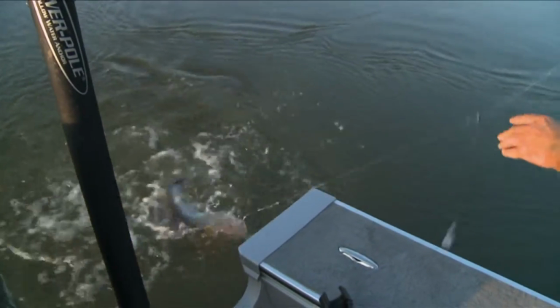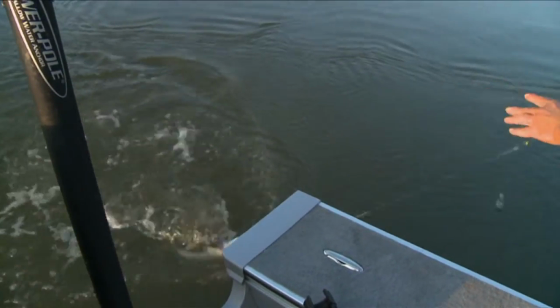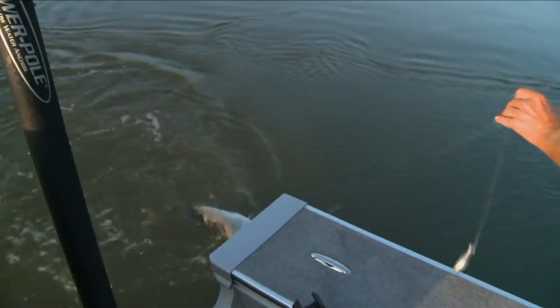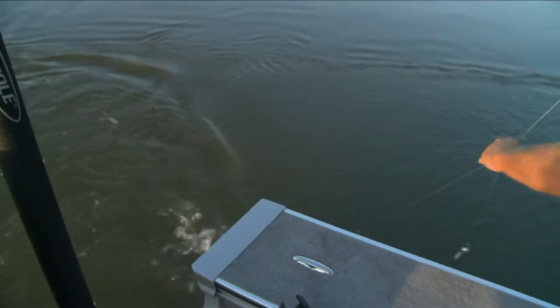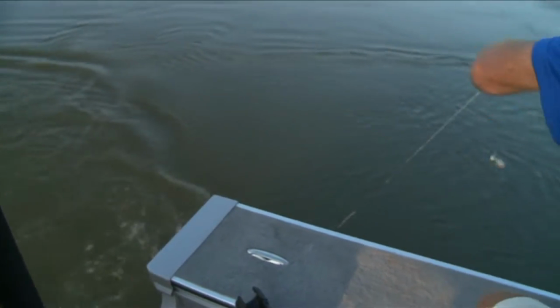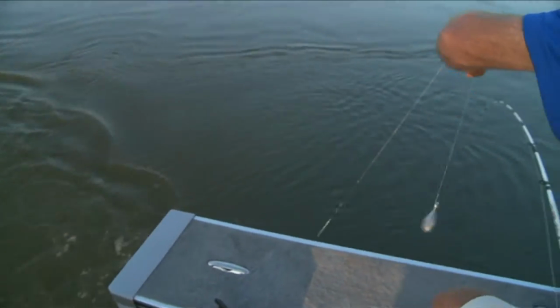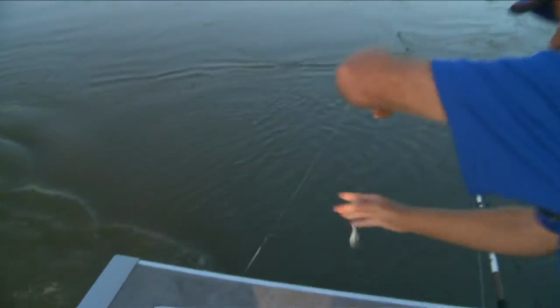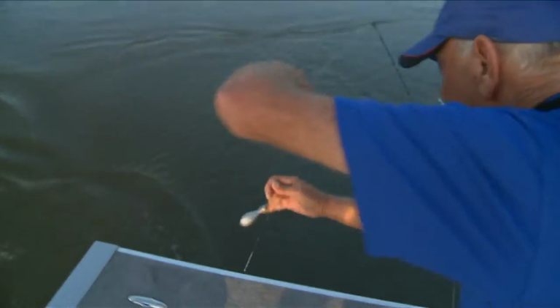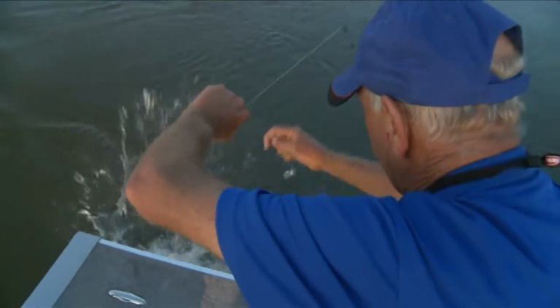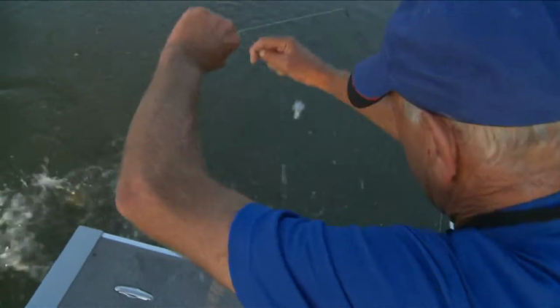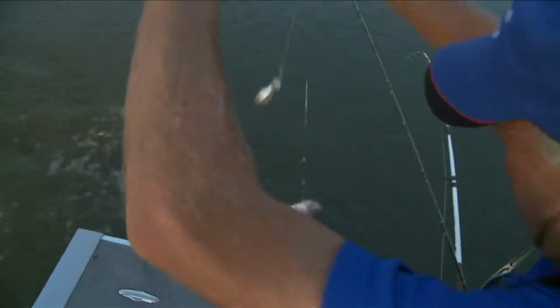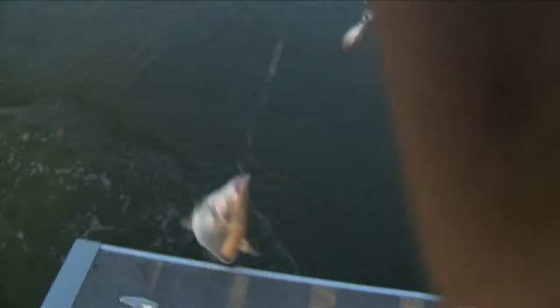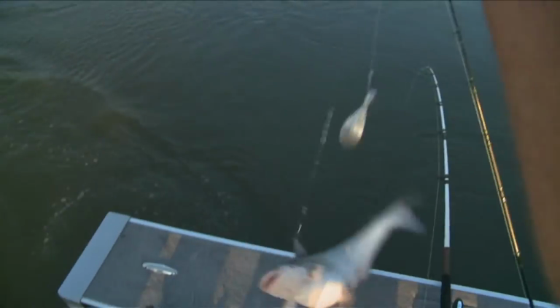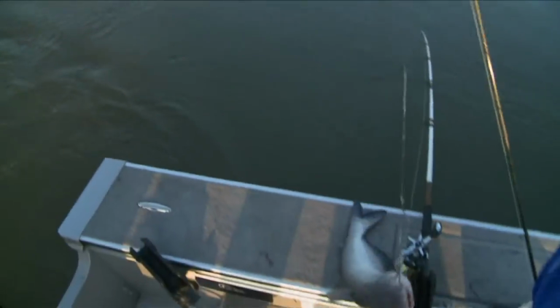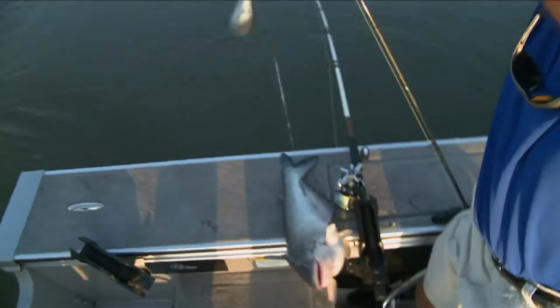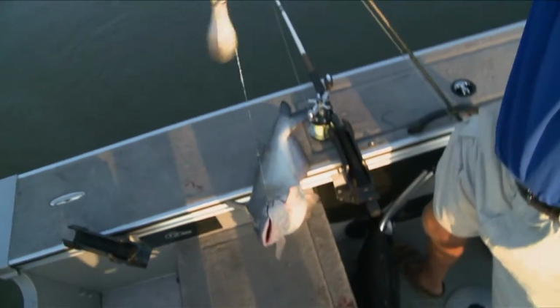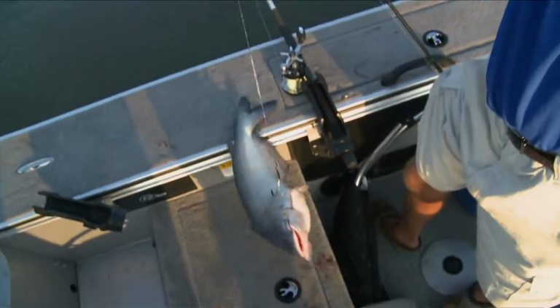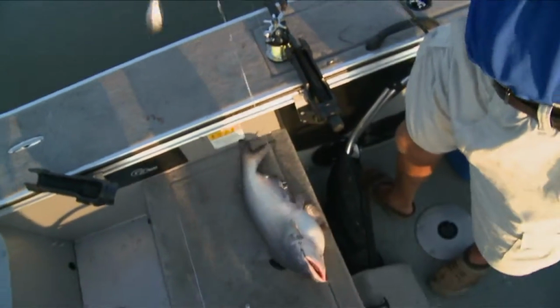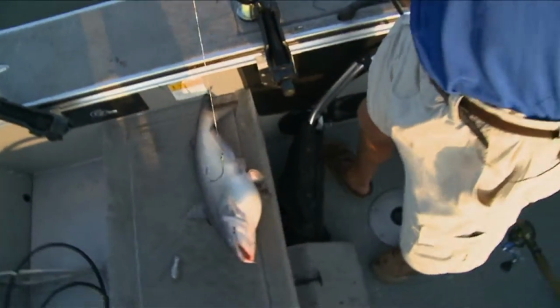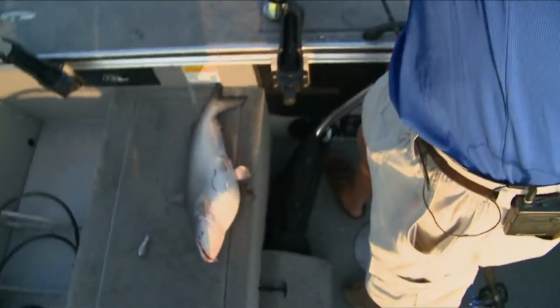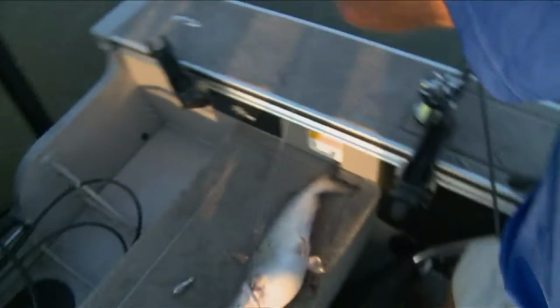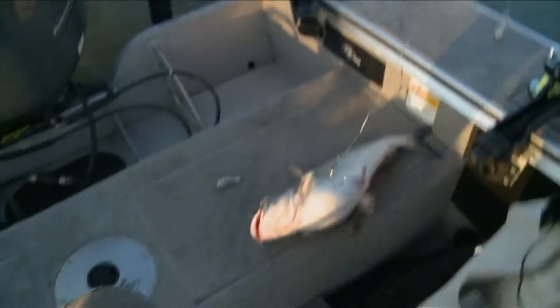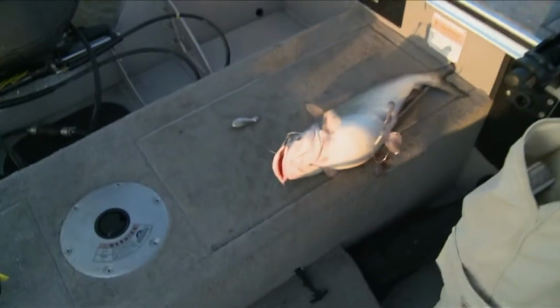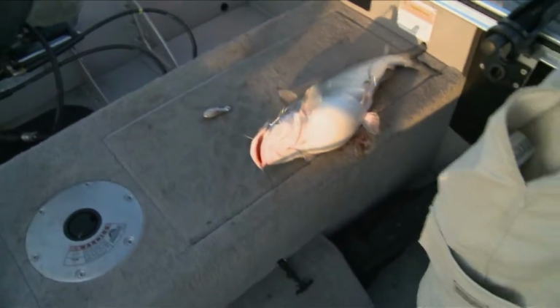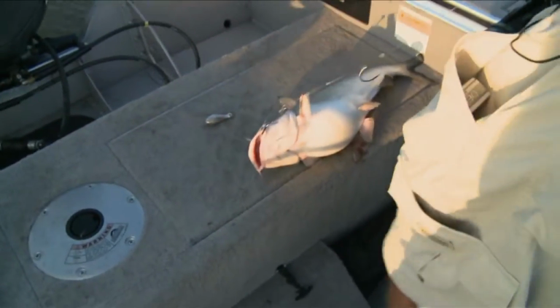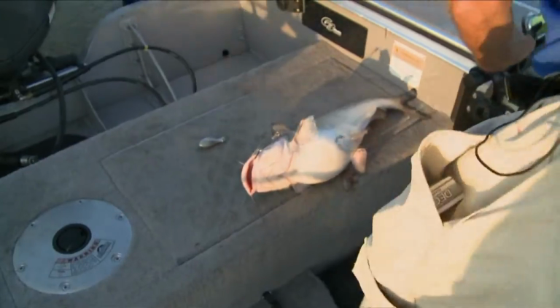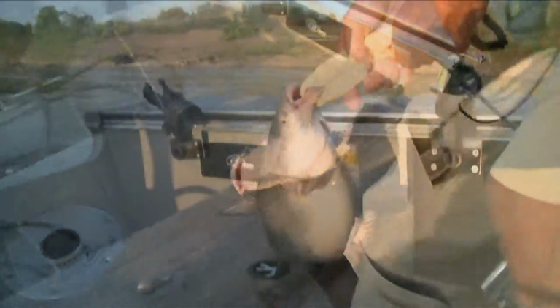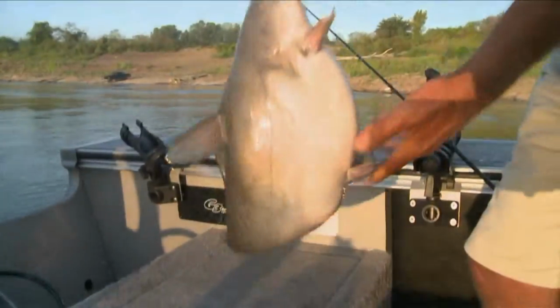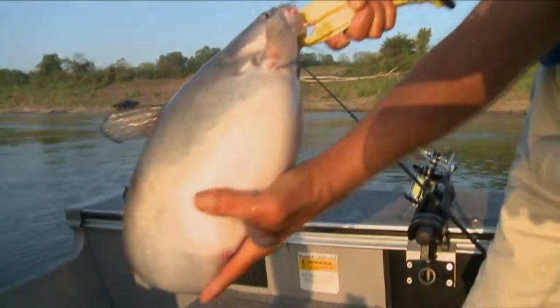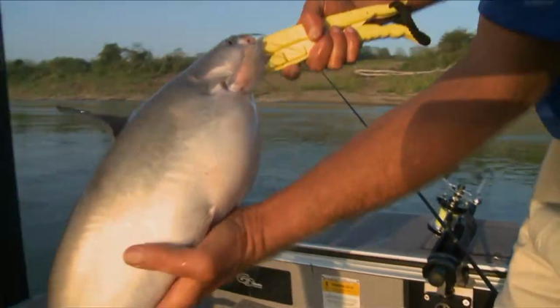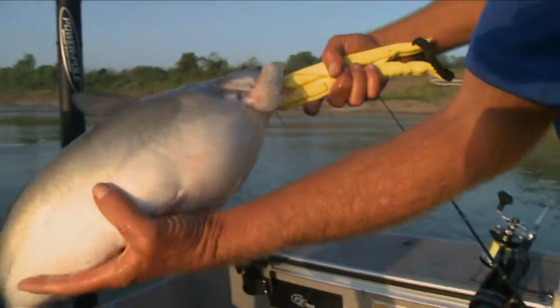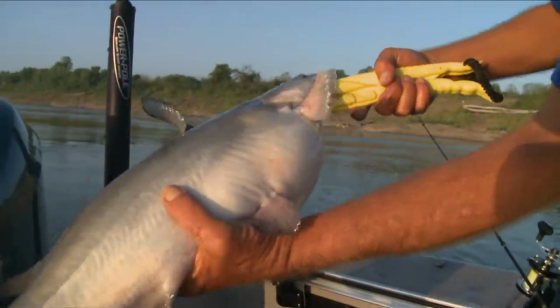Come here little guy, we're gonna let you go anyway. Boy, he's a fat one, isn't he? Look at him — he ain't missed many meals. Fat little rascal, isn't he!